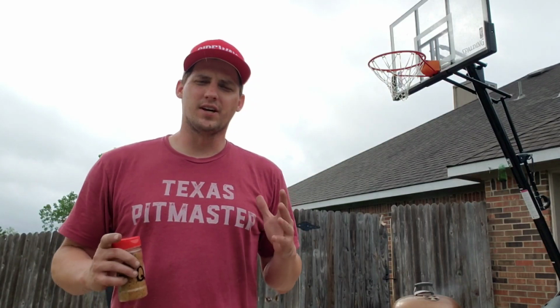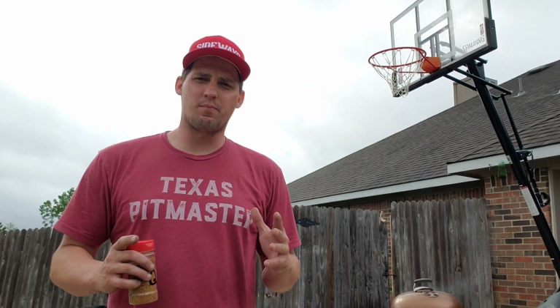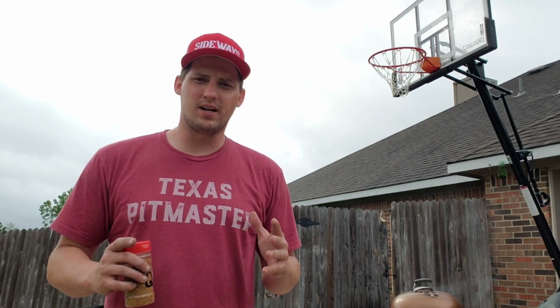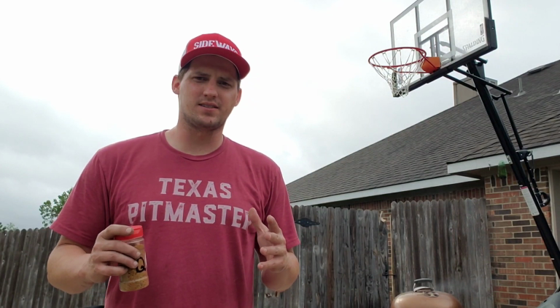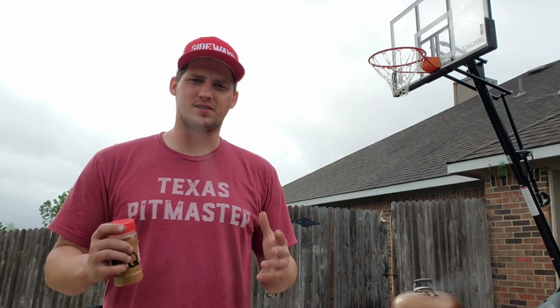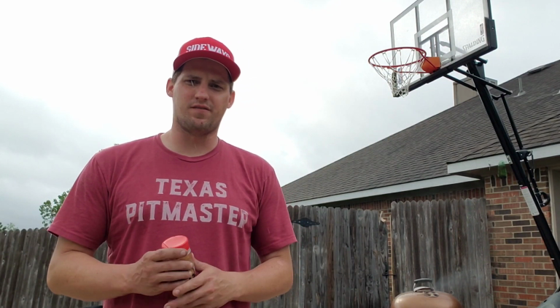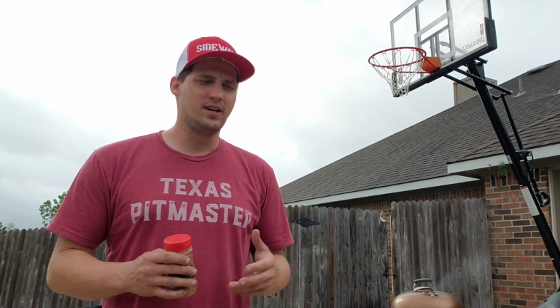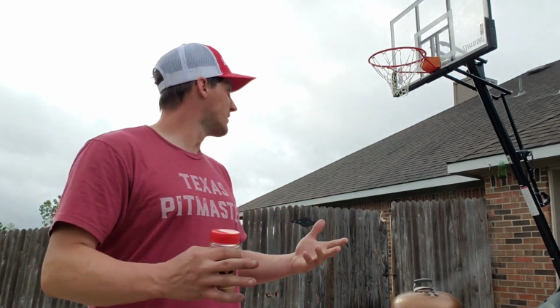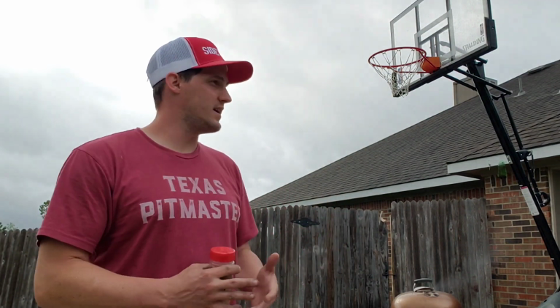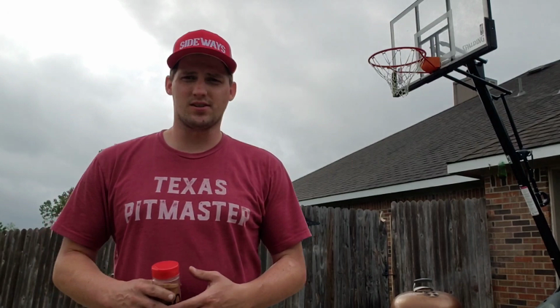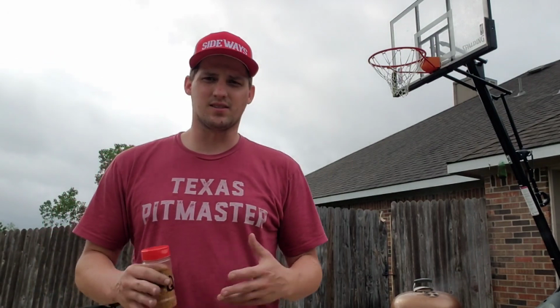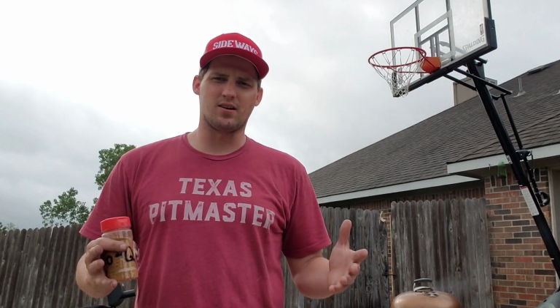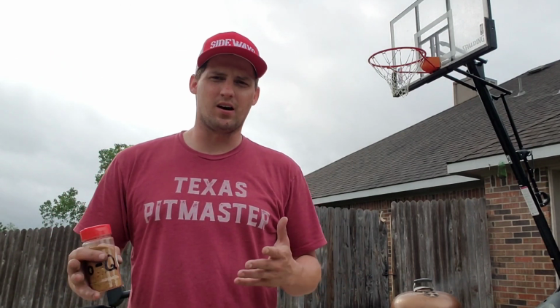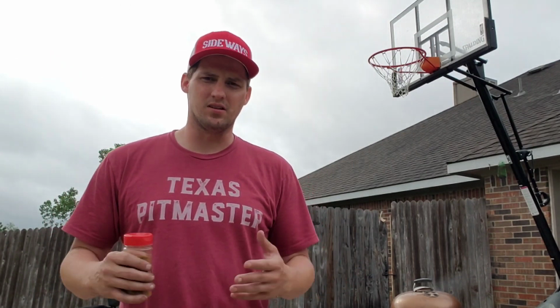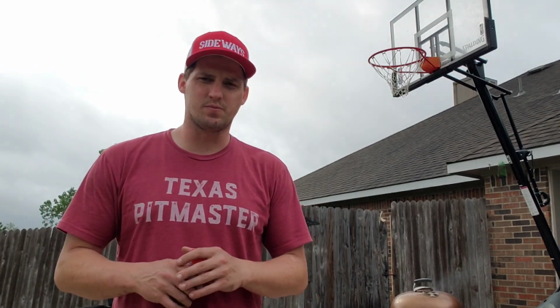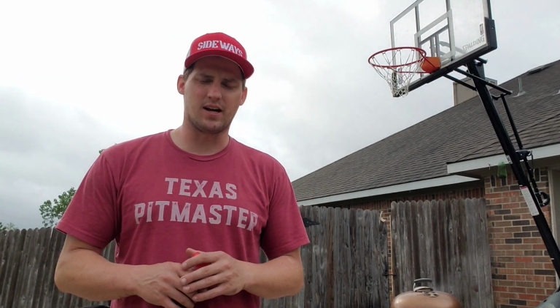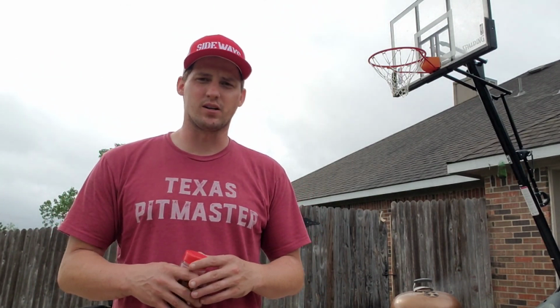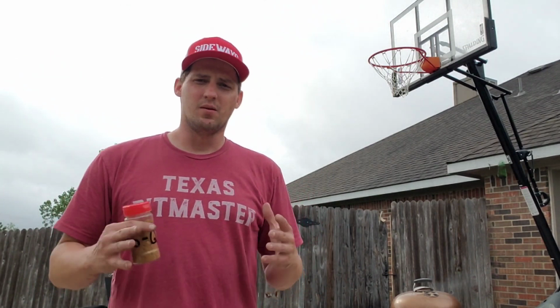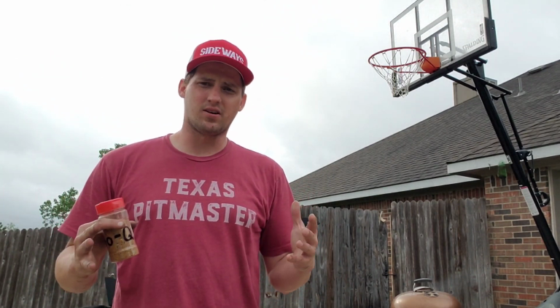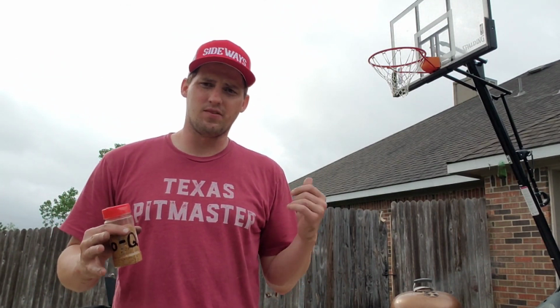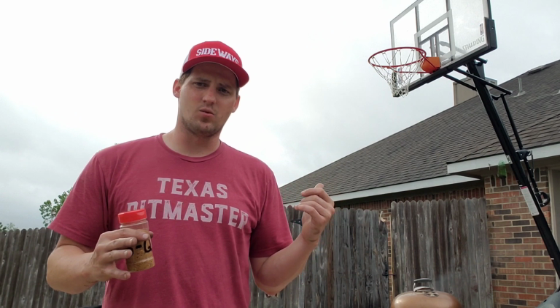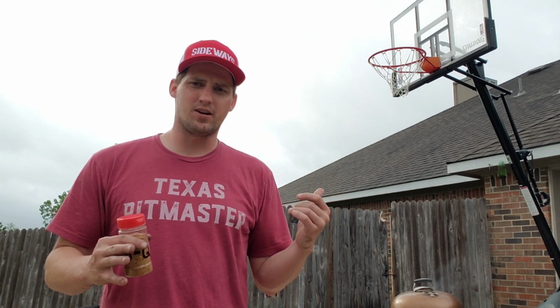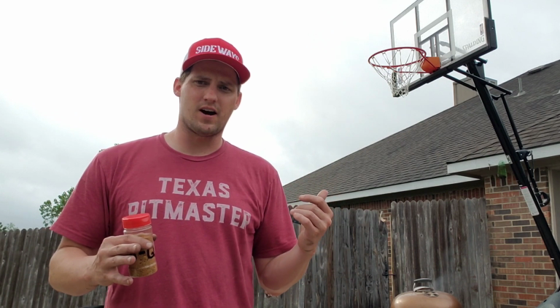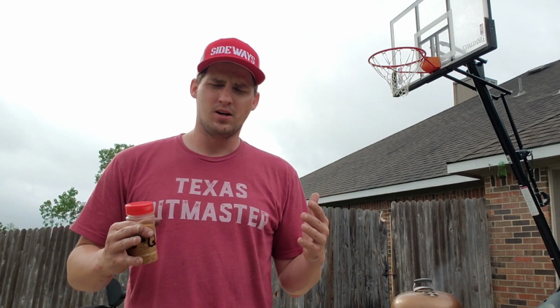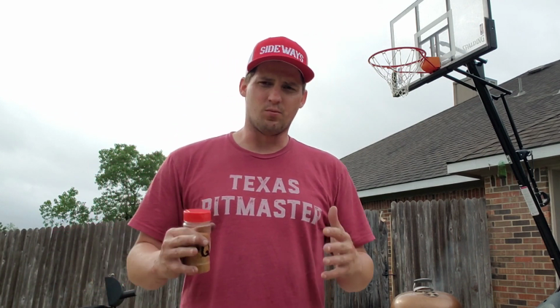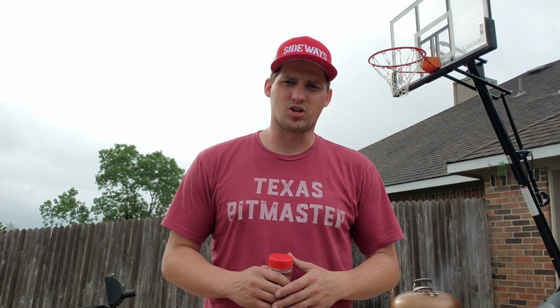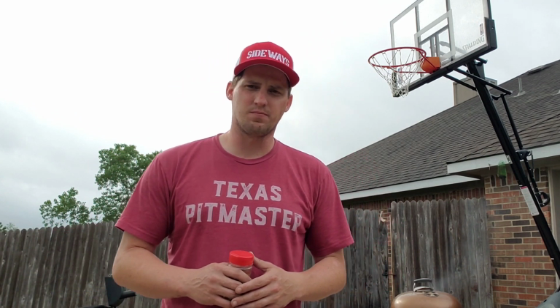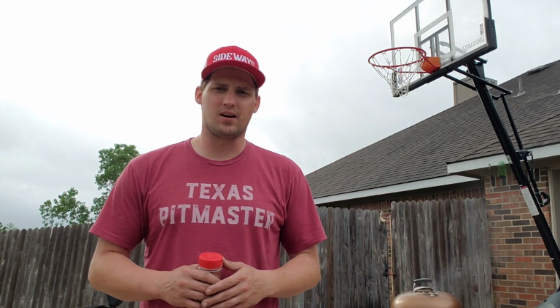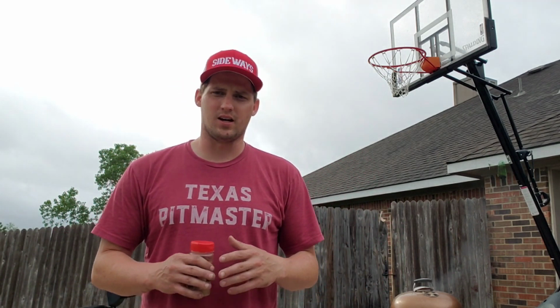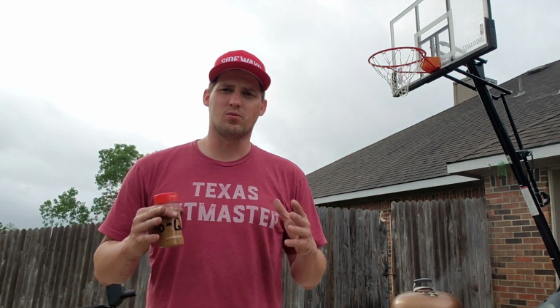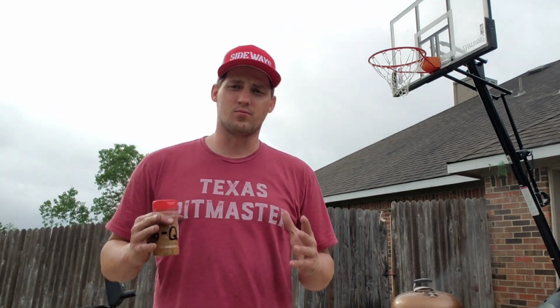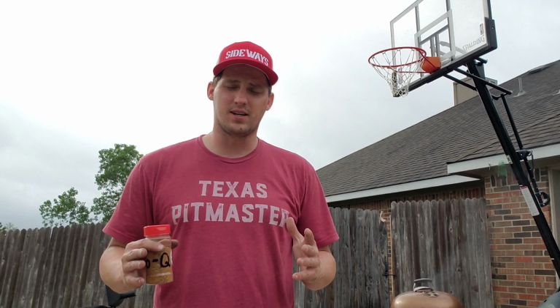Thanks for stopping by today, guys. It's going to be a fun one. It's a little cloudy out here in Texas, trying to rain off and on, kind of sprinkling — but that's okay. We've got the Weber kettle getting fired up, some cherry chips in there, and we're going to be rolling some ribs today.